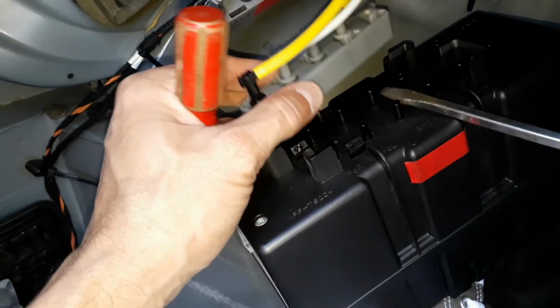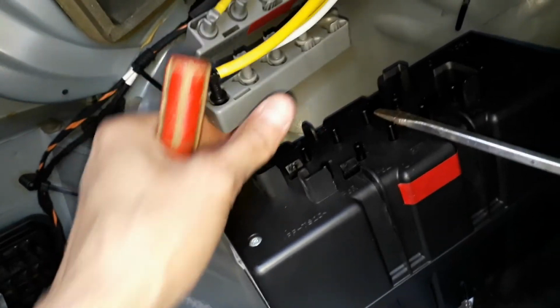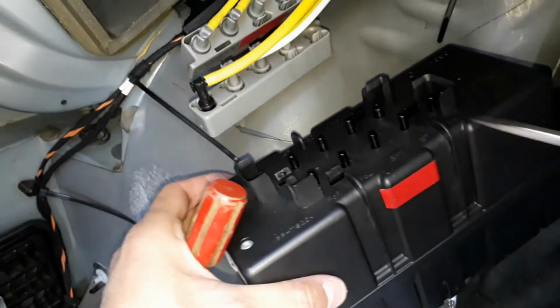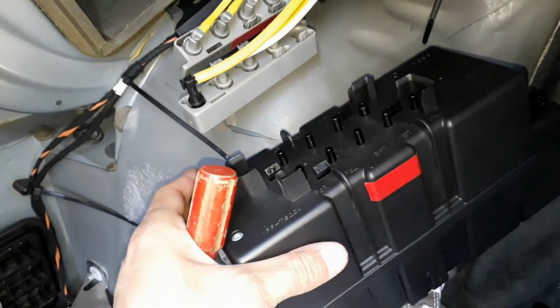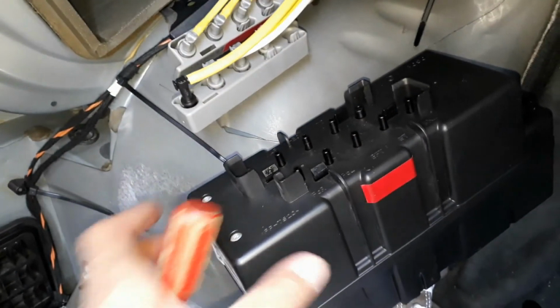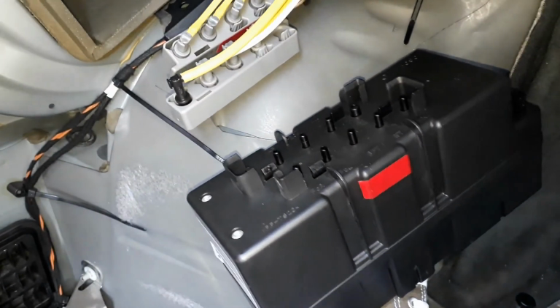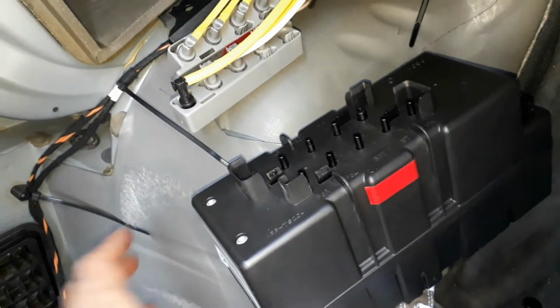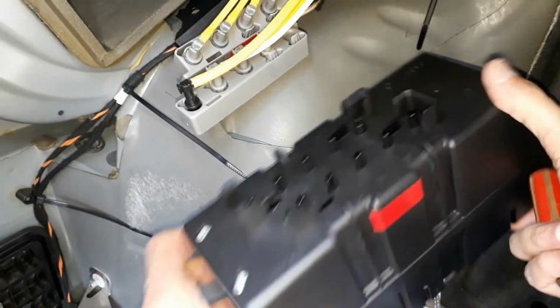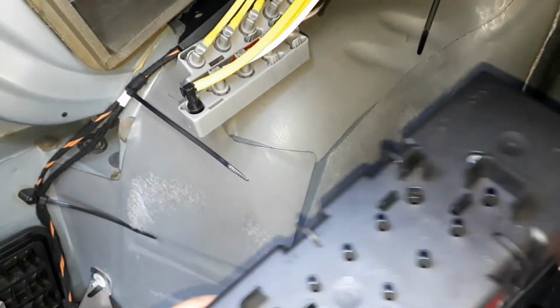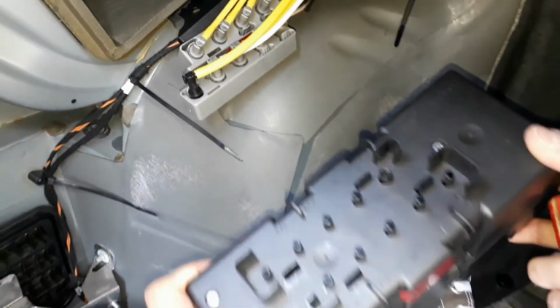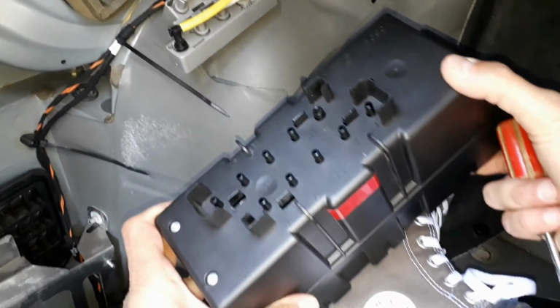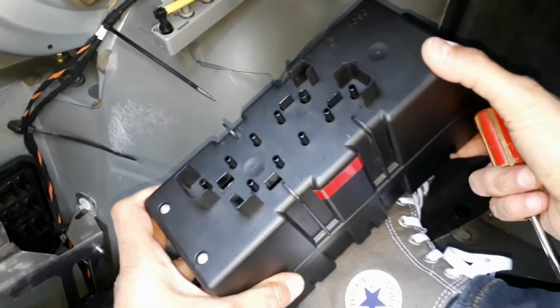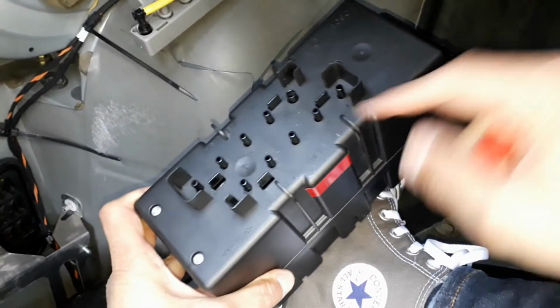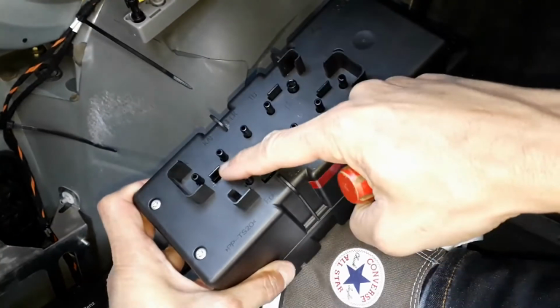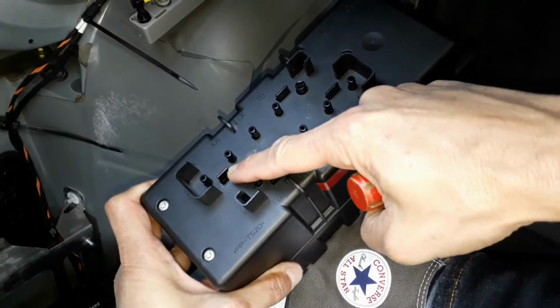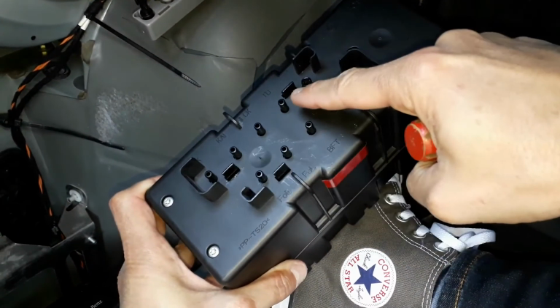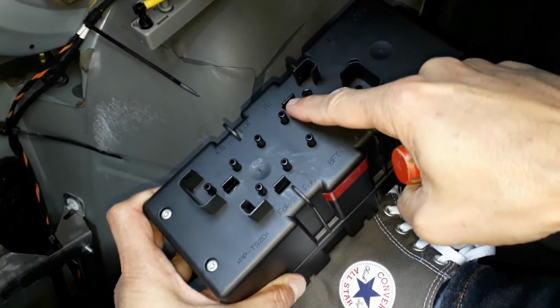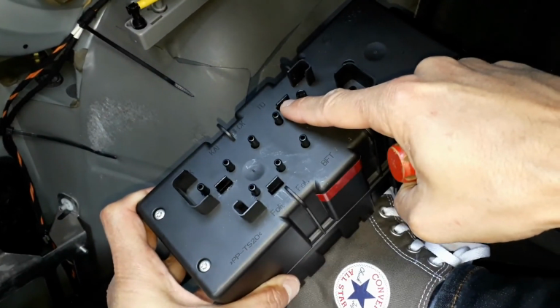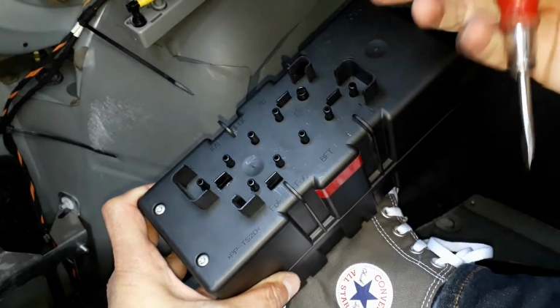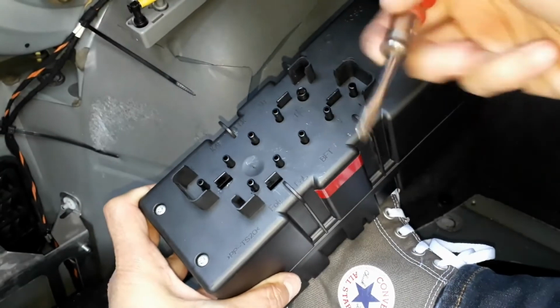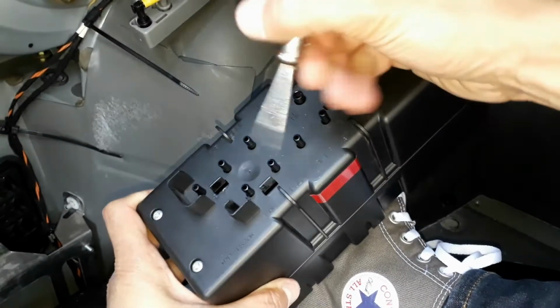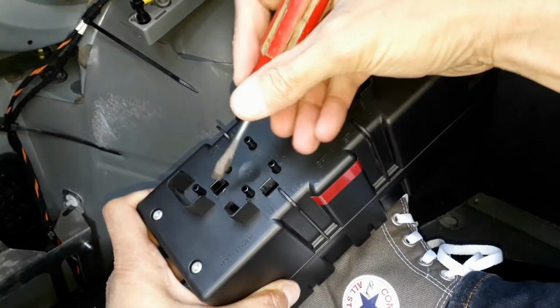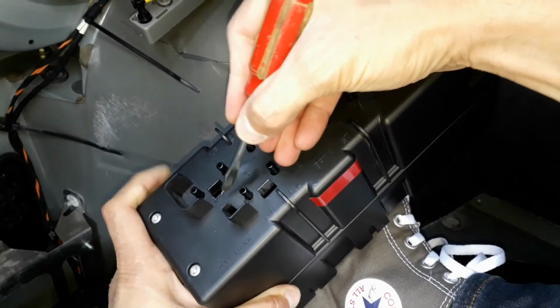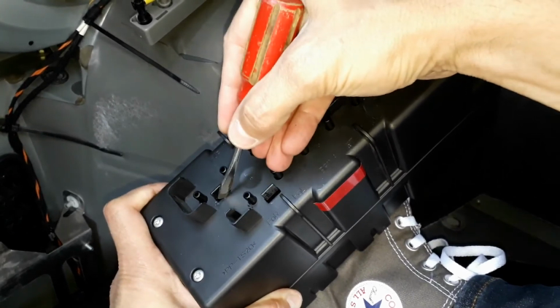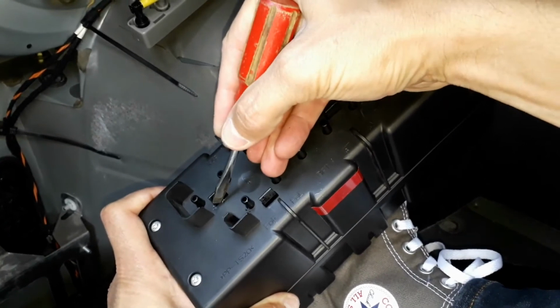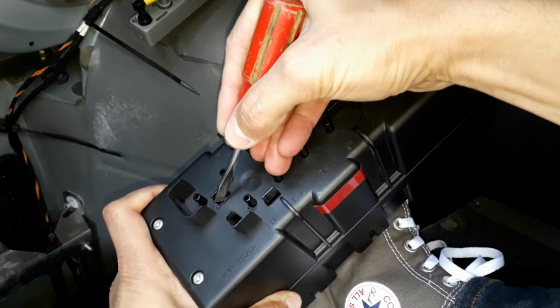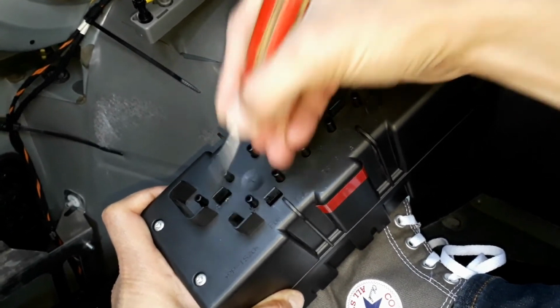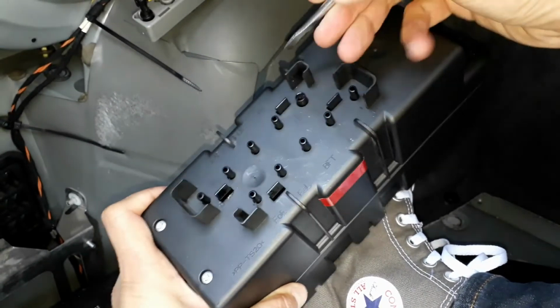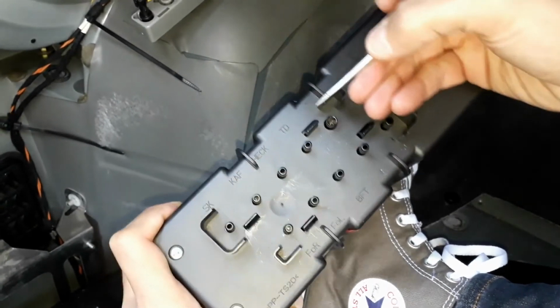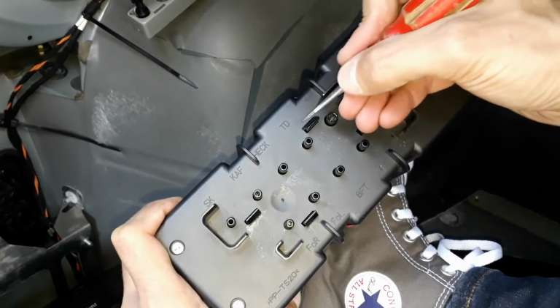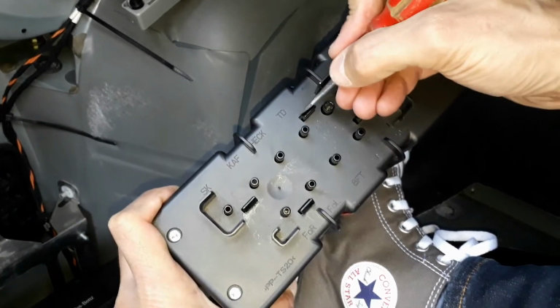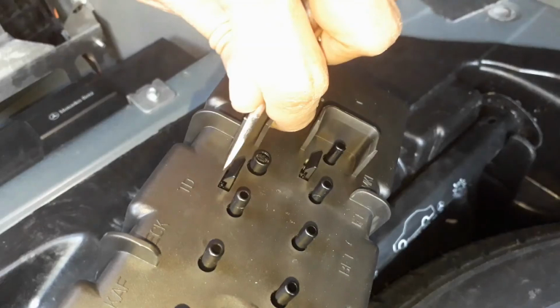And voilà, we have removed the central locking vacuum pump. You can see the two plastic tabs right there — you've got to pry this one that way and this one that way.